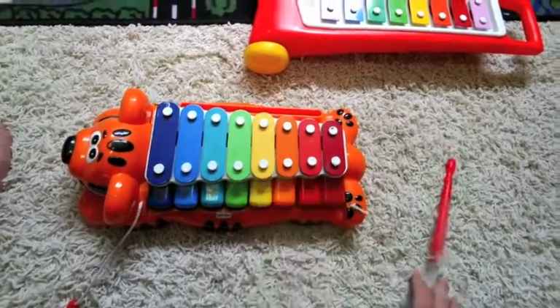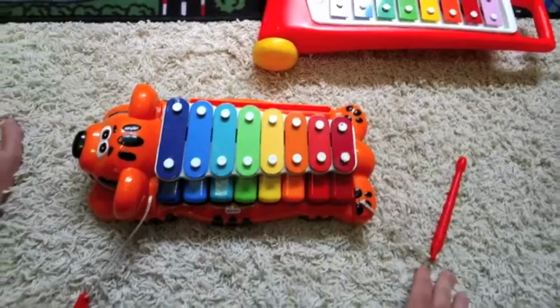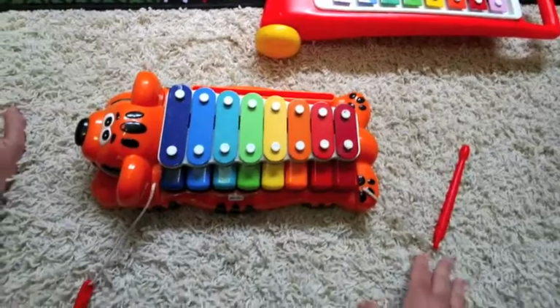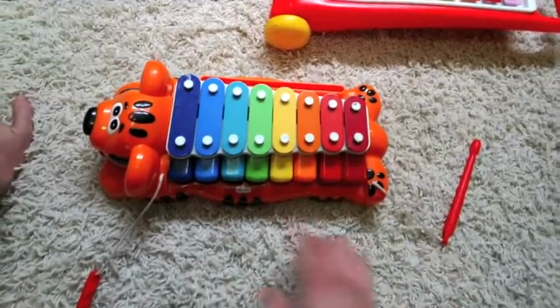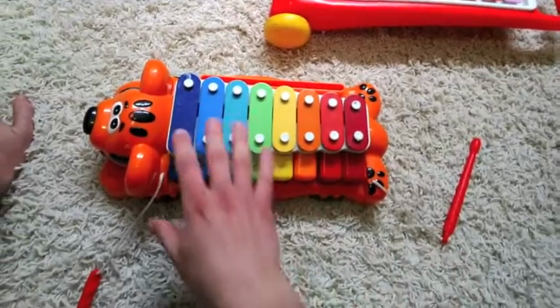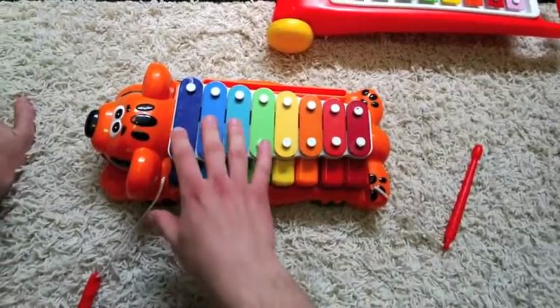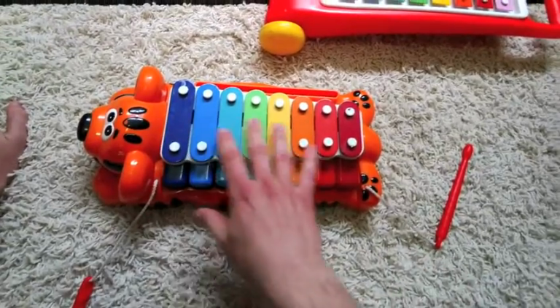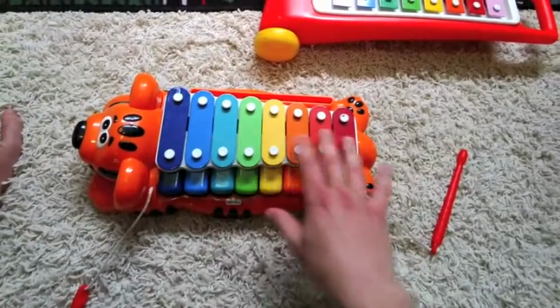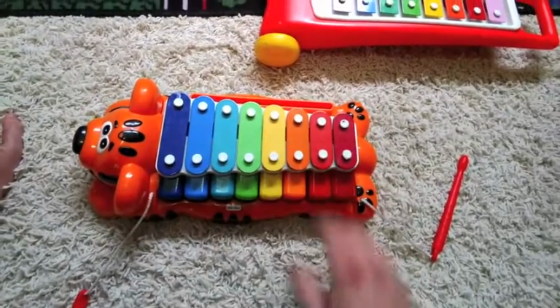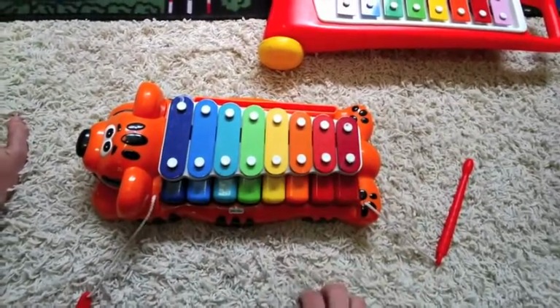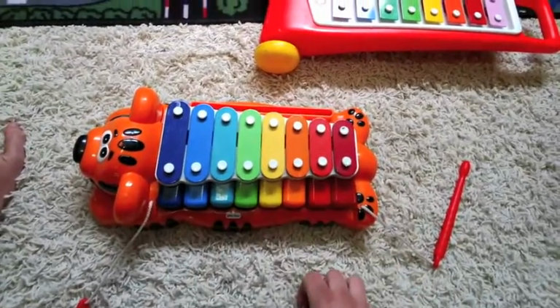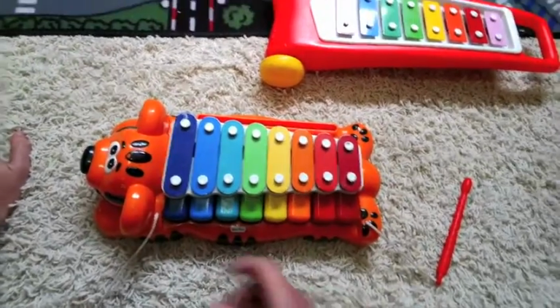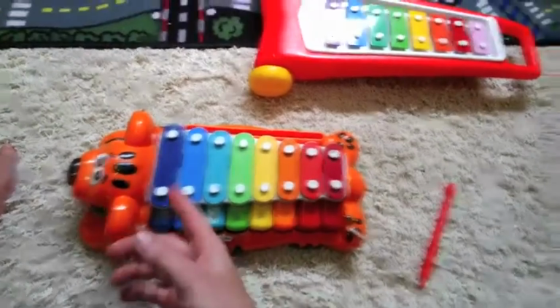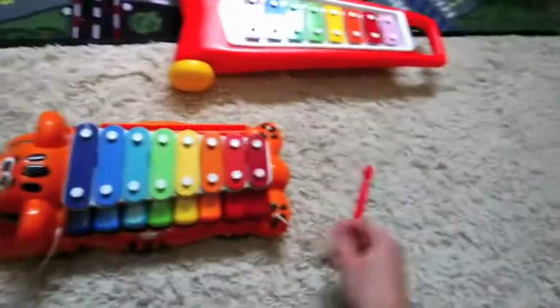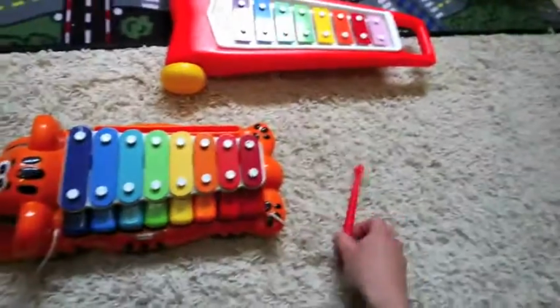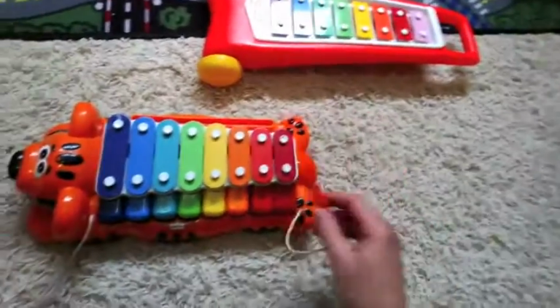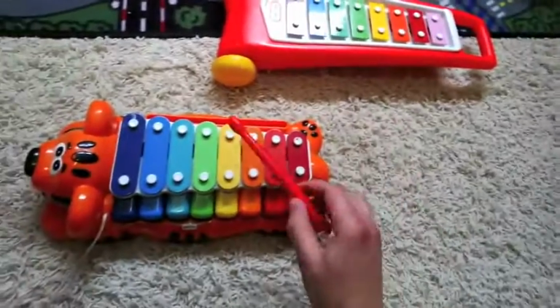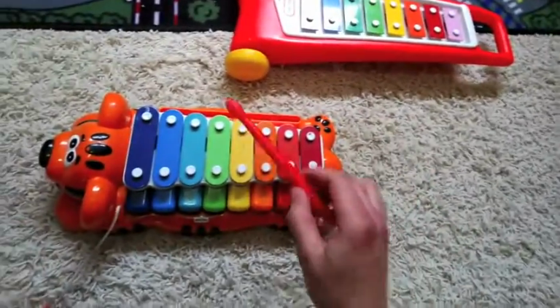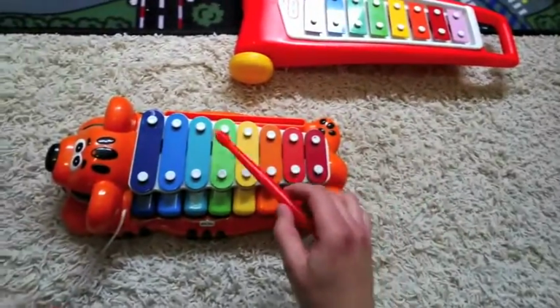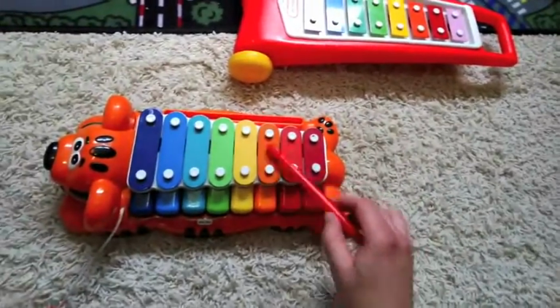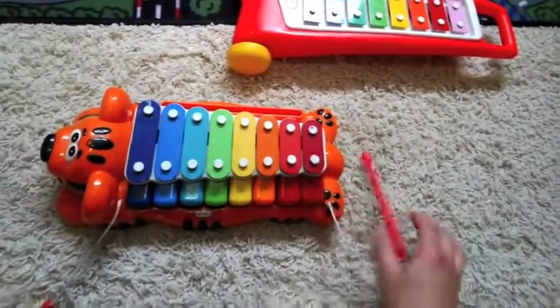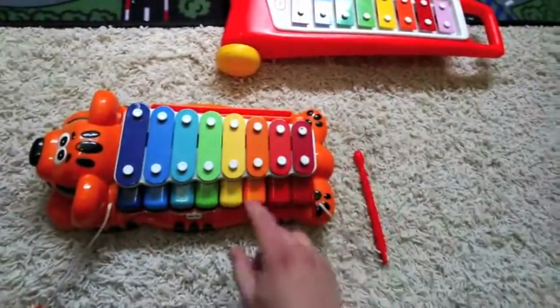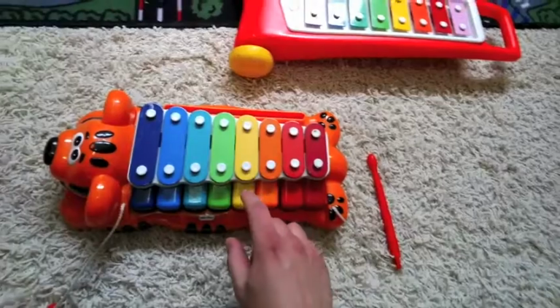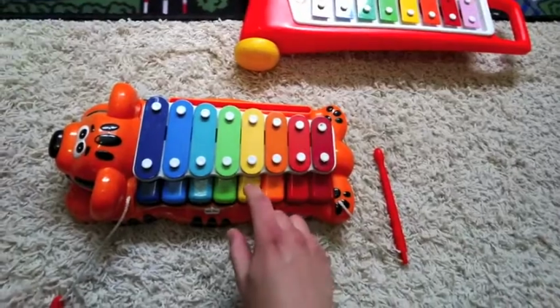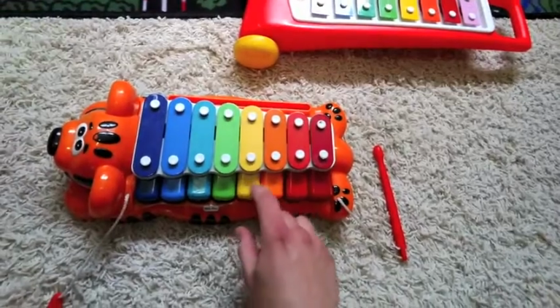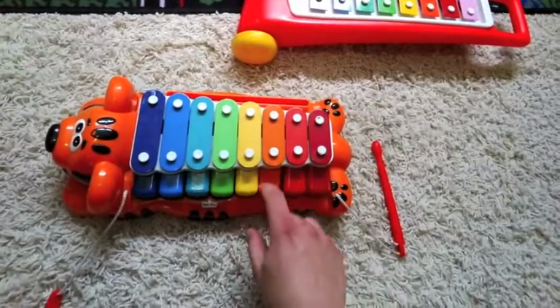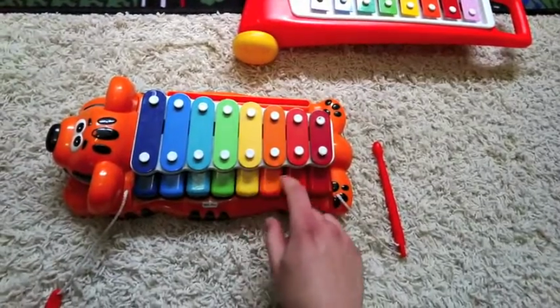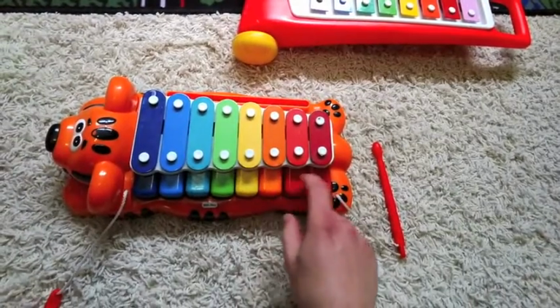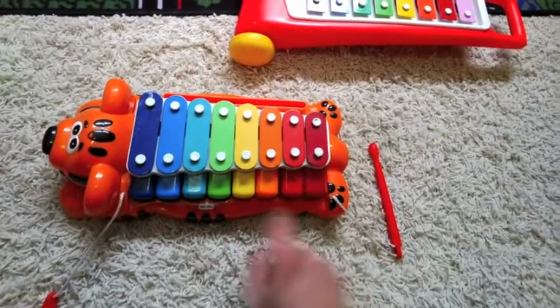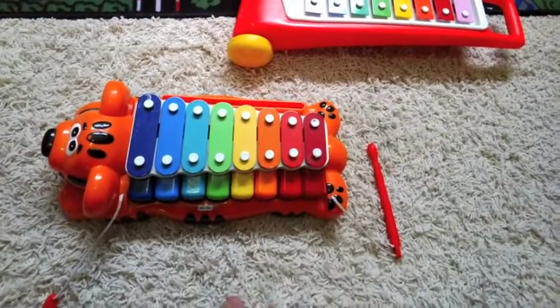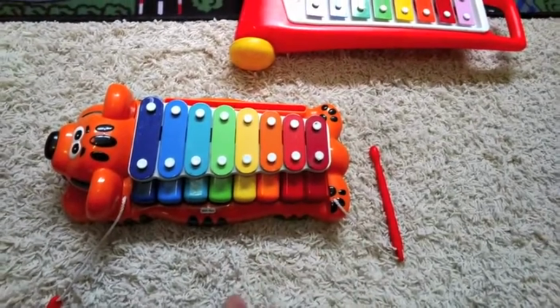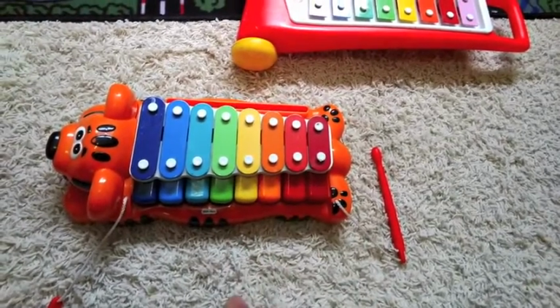For this STEM bite, we're gonna look at how musical toys work. This is one of my favorites, because you can hit it with a stick, but you can also push the buttons to make noise.